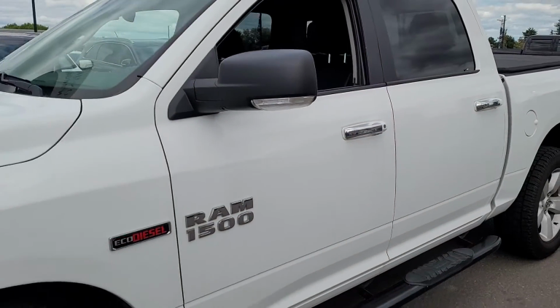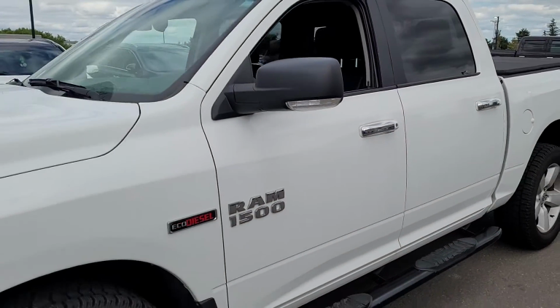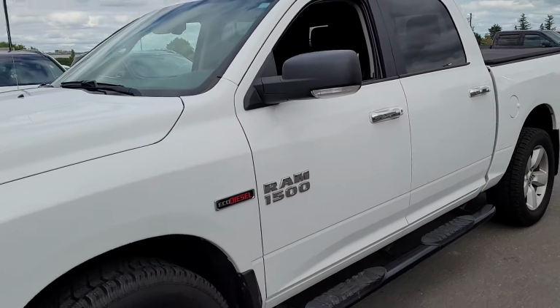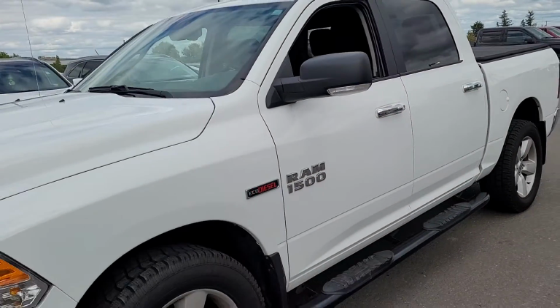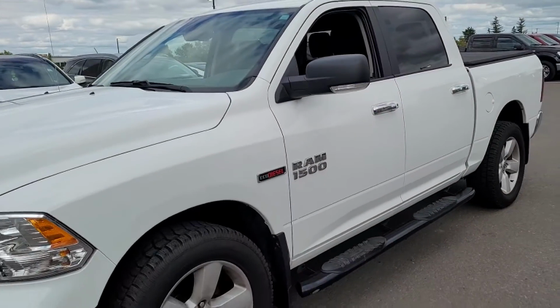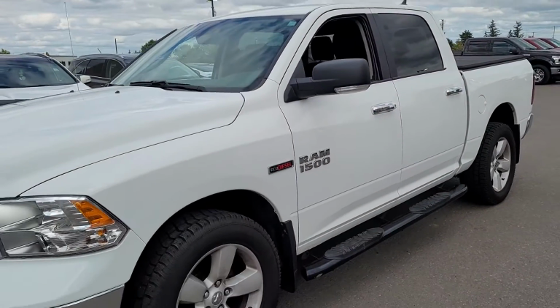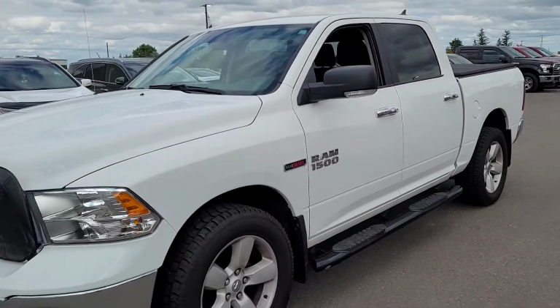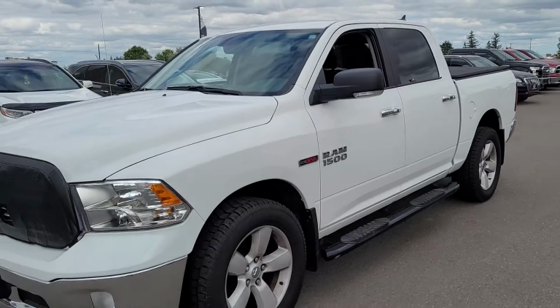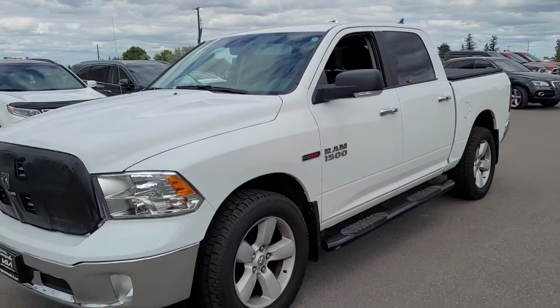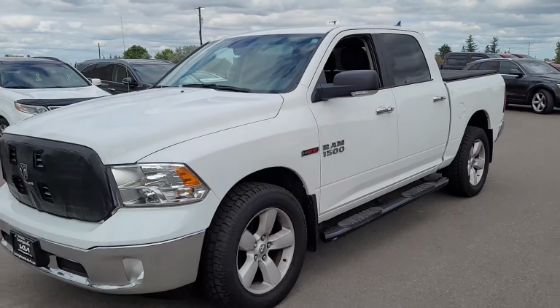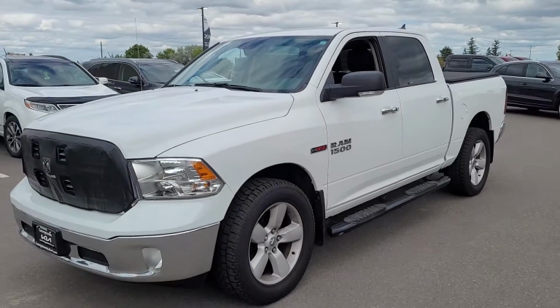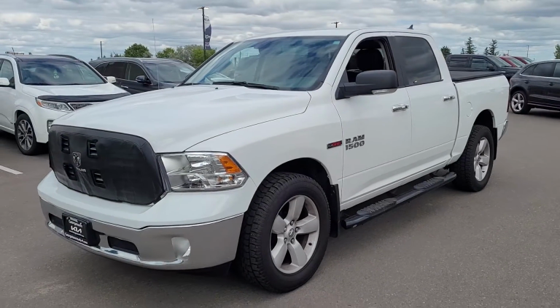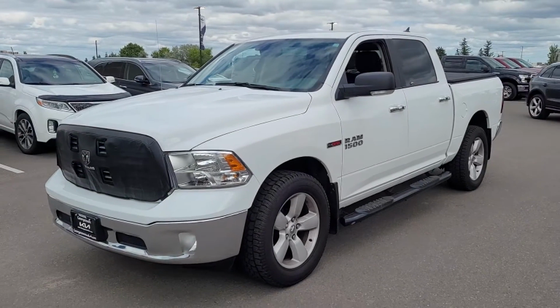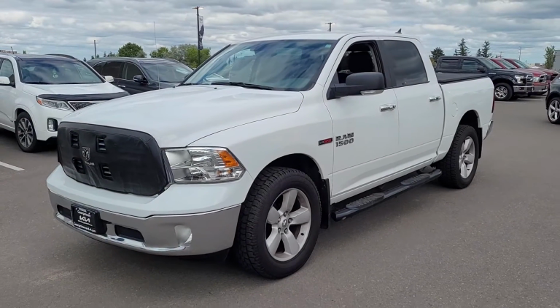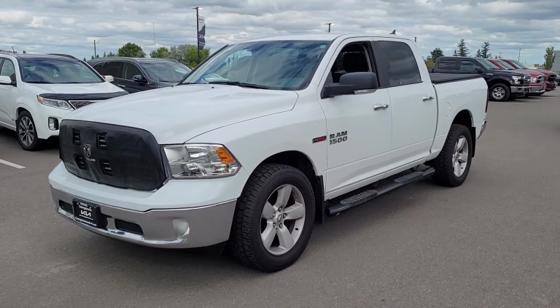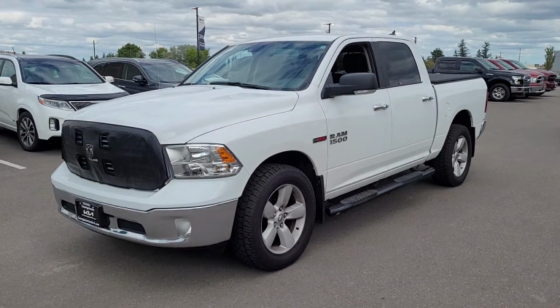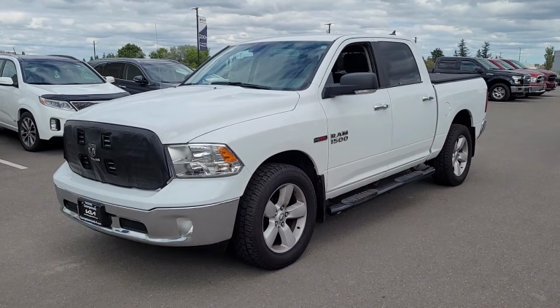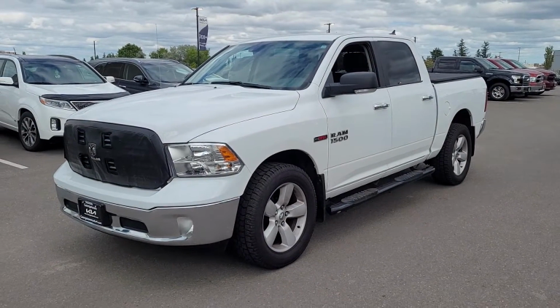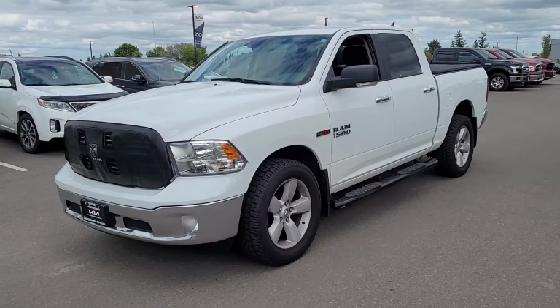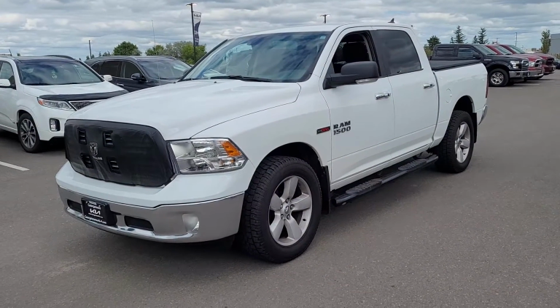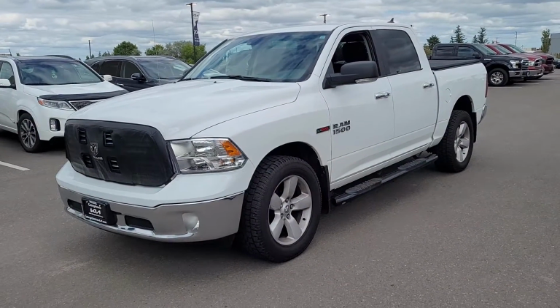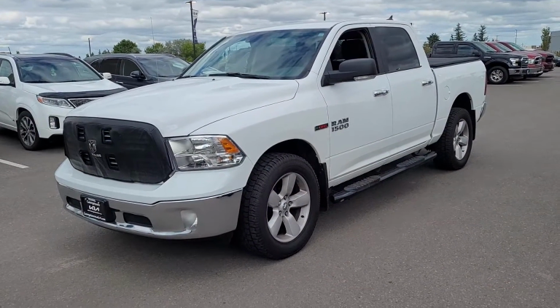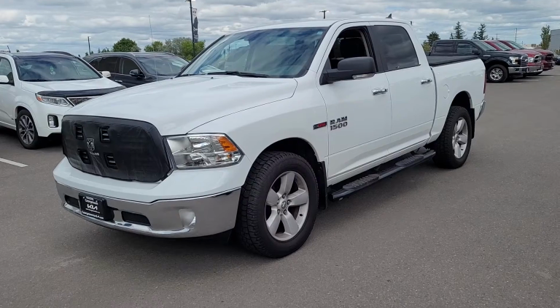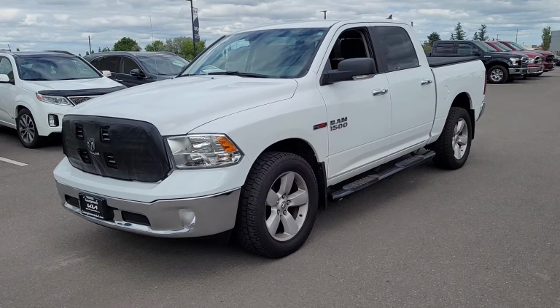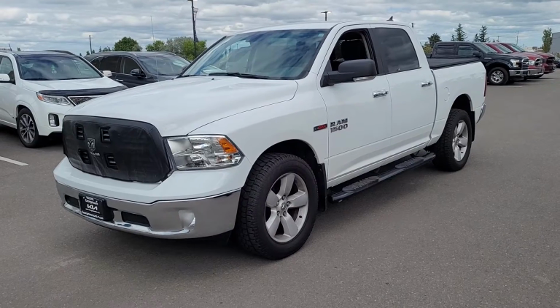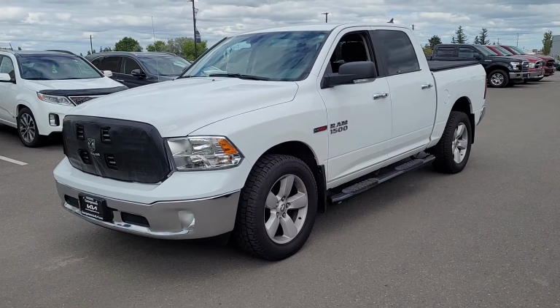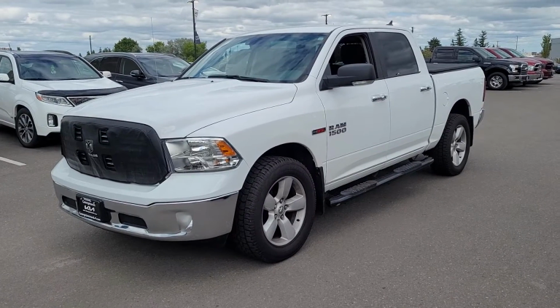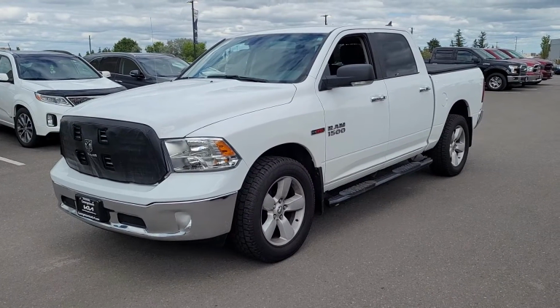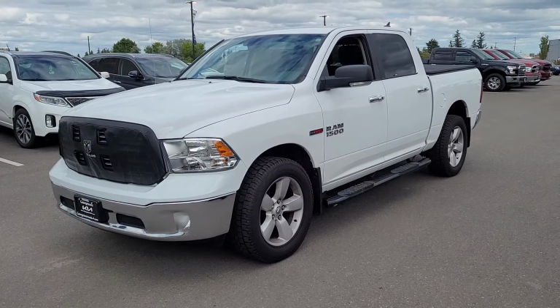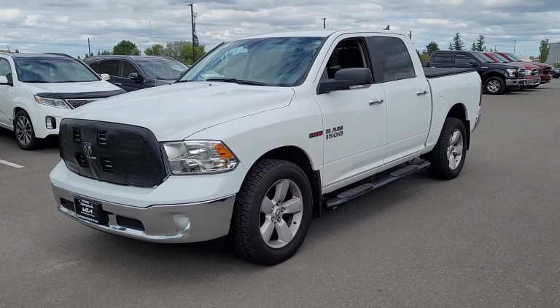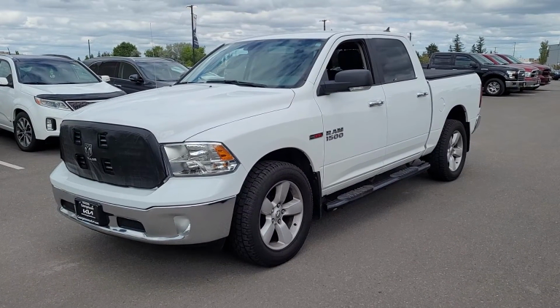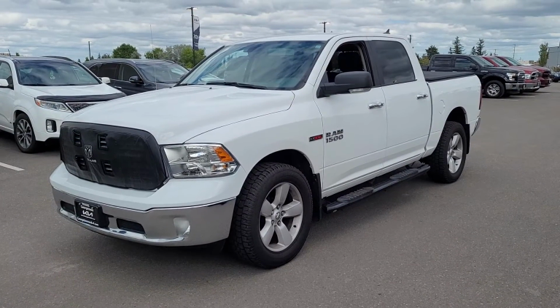There you have it — that's the 2018 Dodge Ram Eco diesel. Hope you enjoyed the video, thanks for watching, and I look forward to helping you get this one in your driveway.